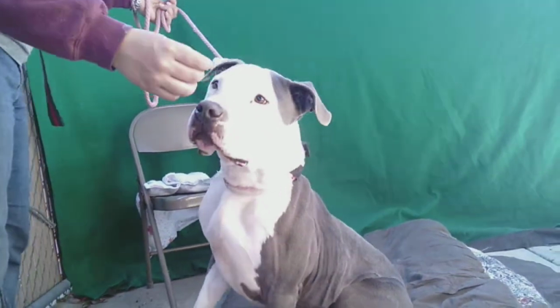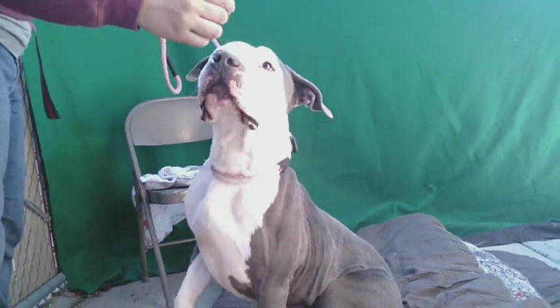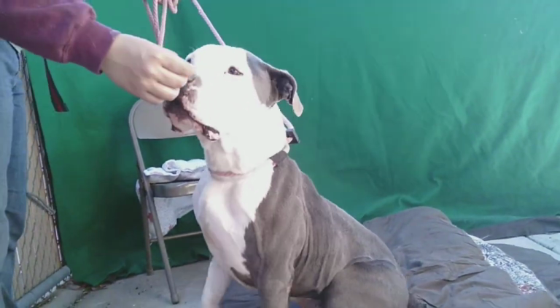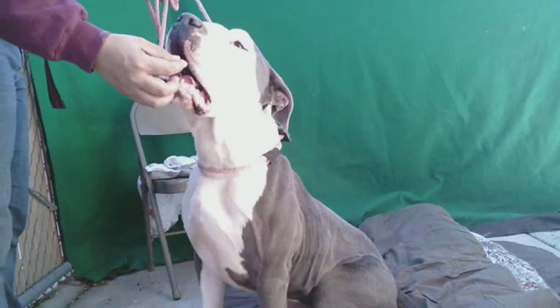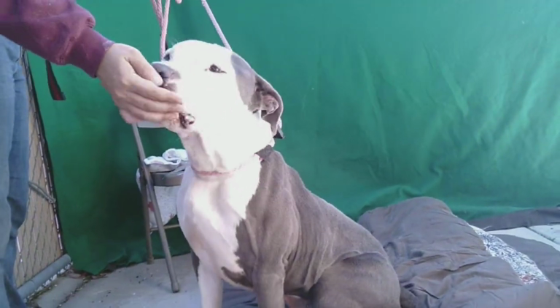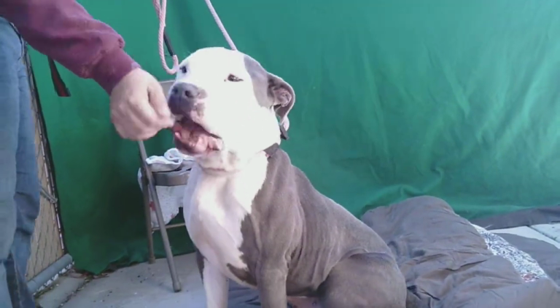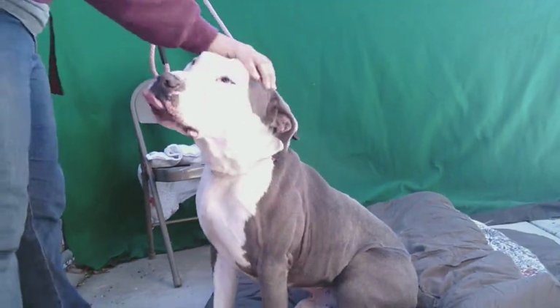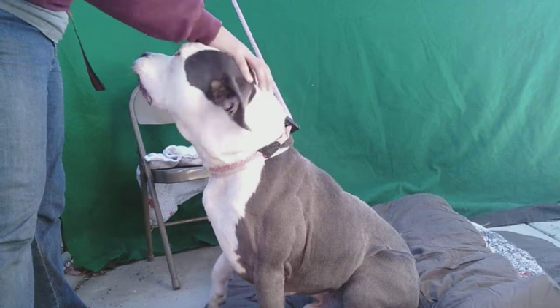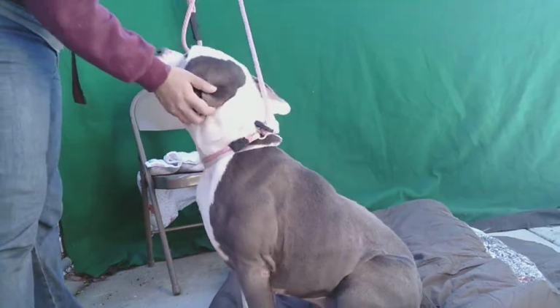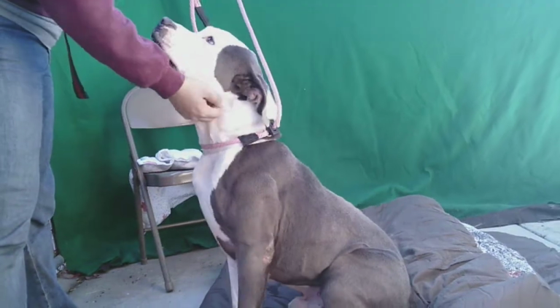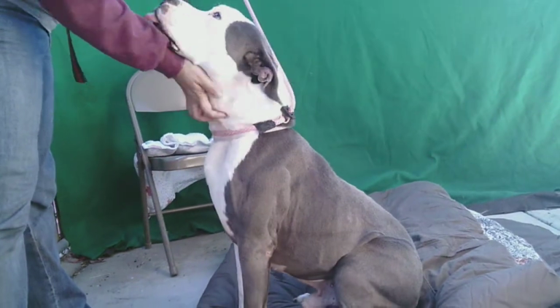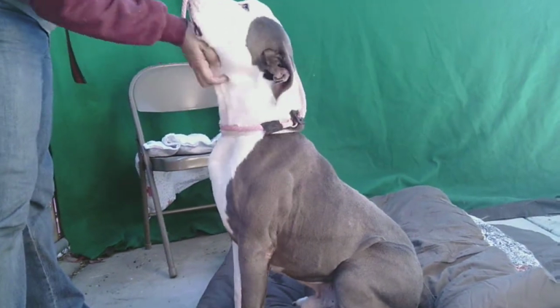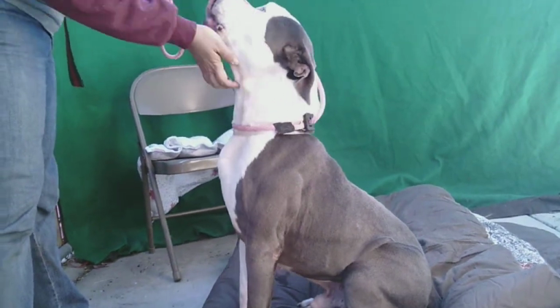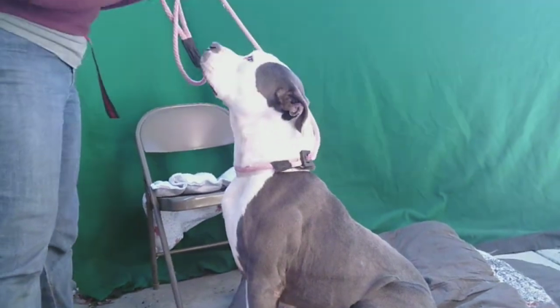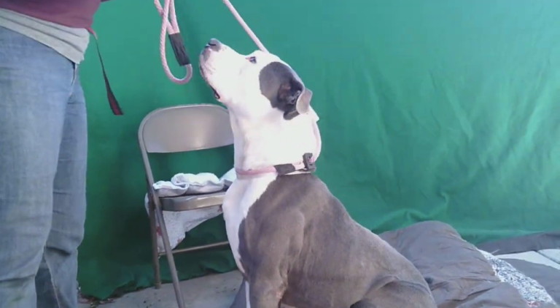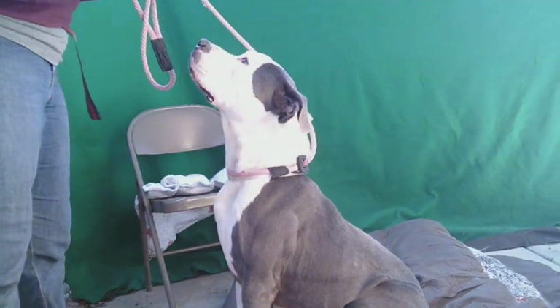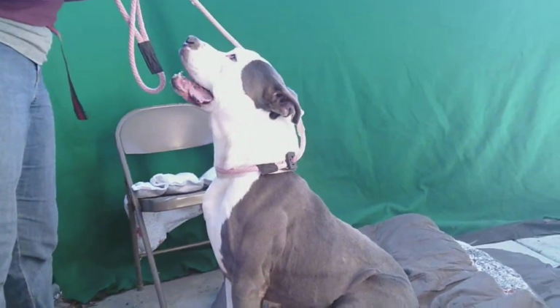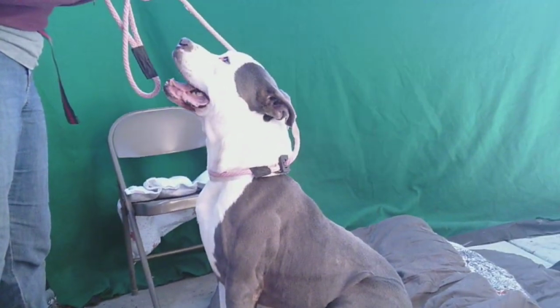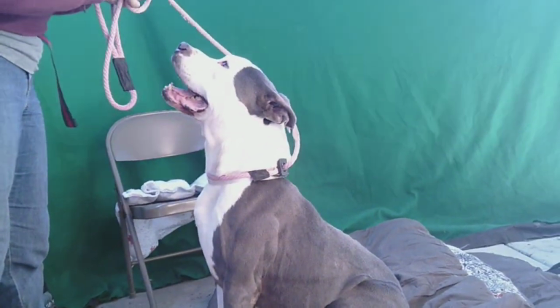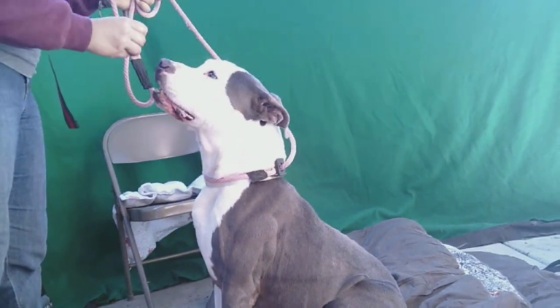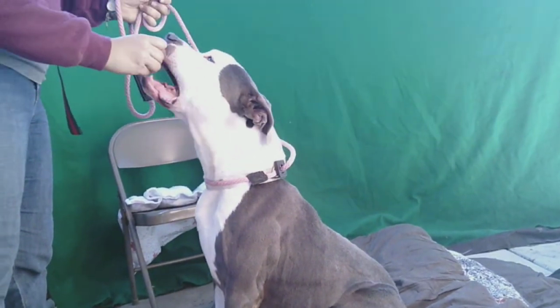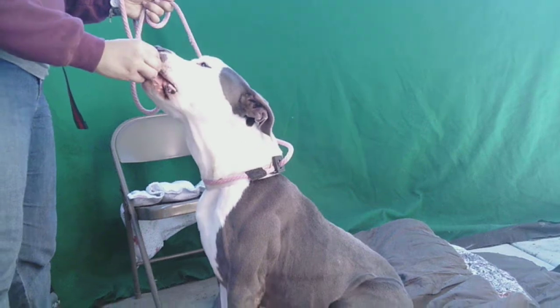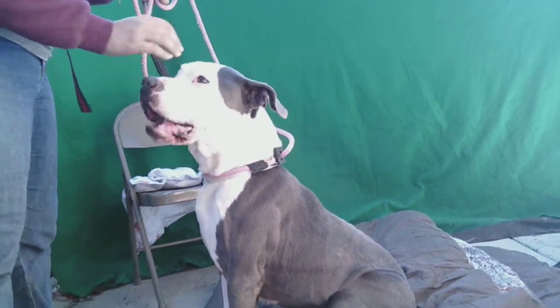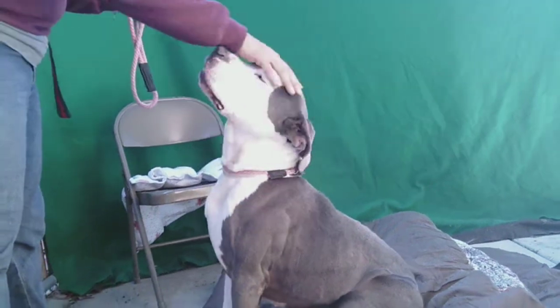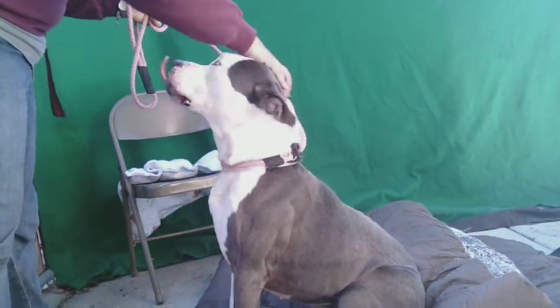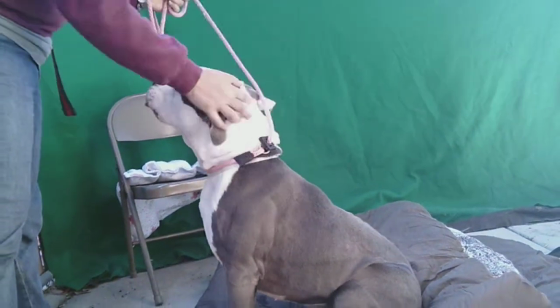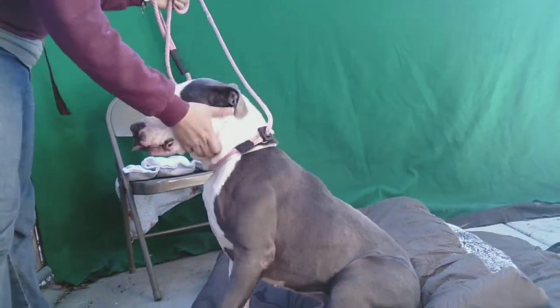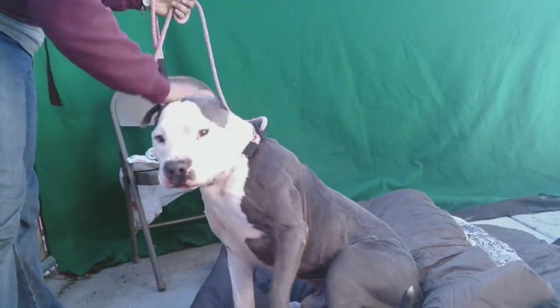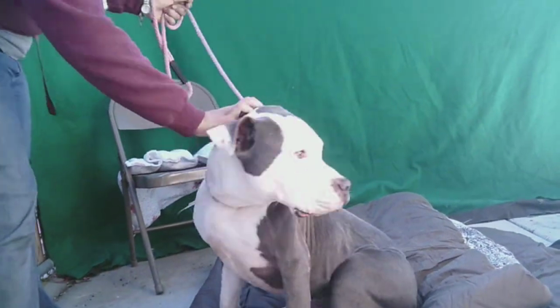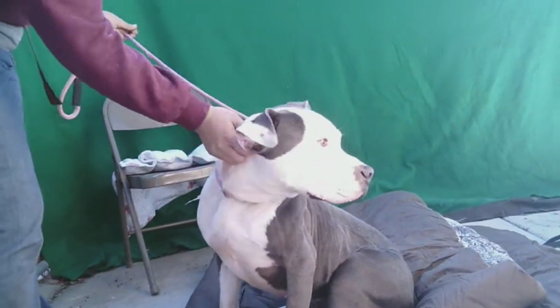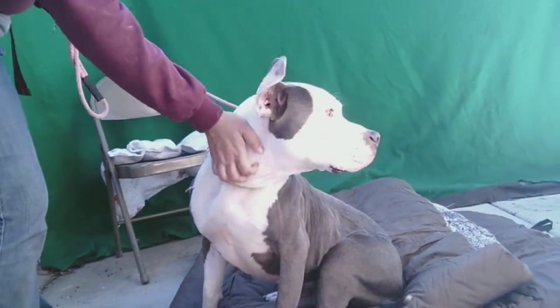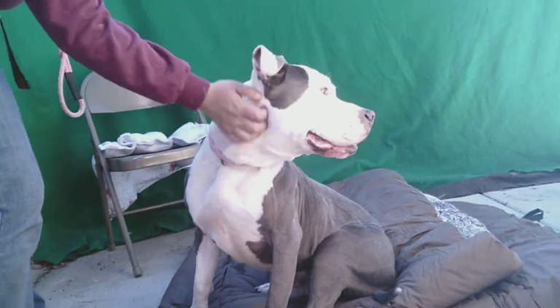Look at that! He's great! He is 71 pounds, 6 years old, and he's super friendly, super affectionate. He came over to give me a kiss to meet me right away. And he could use a little bit of leash training. He's definitely strong and active.